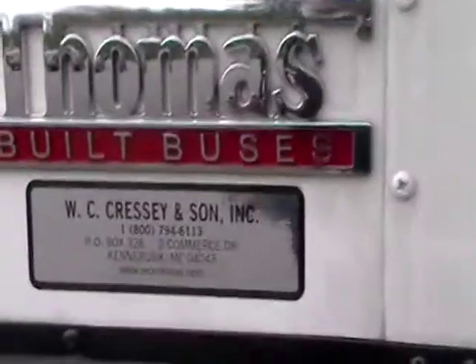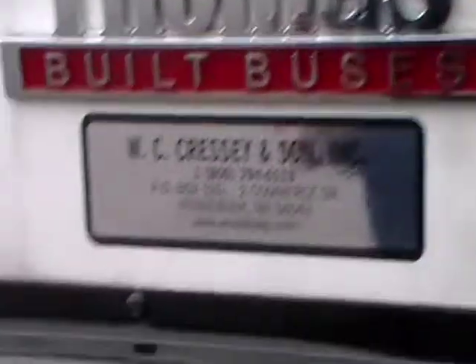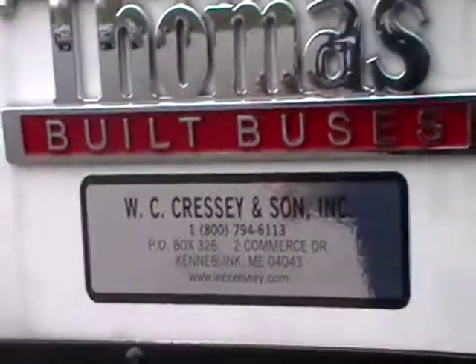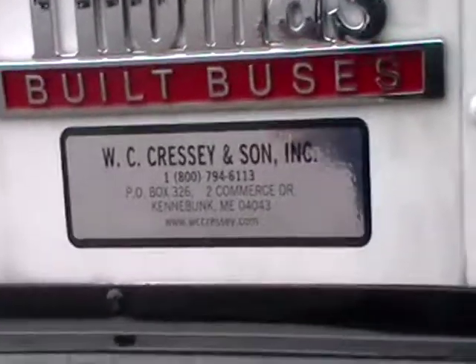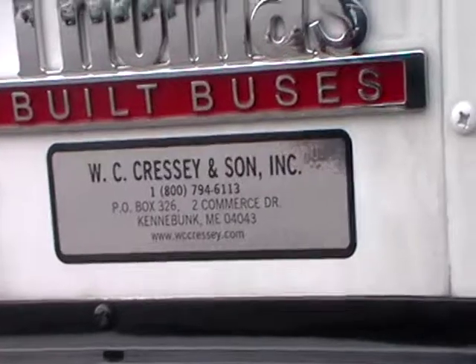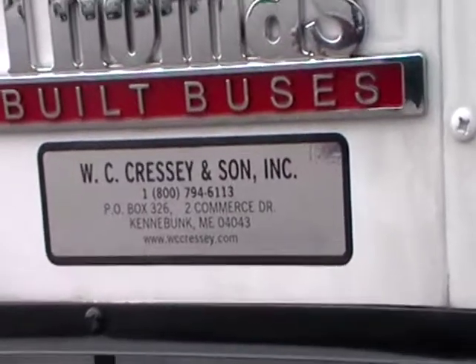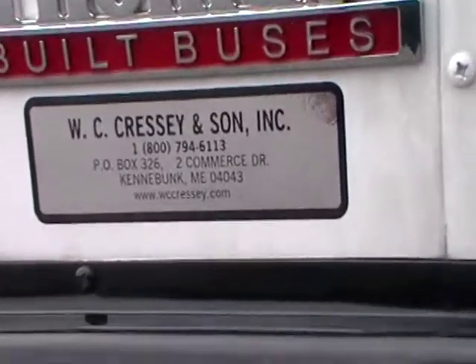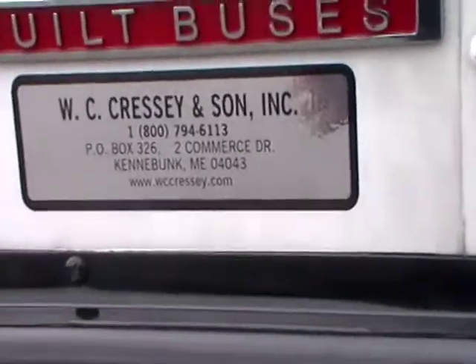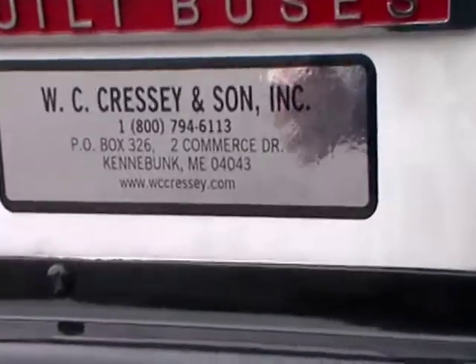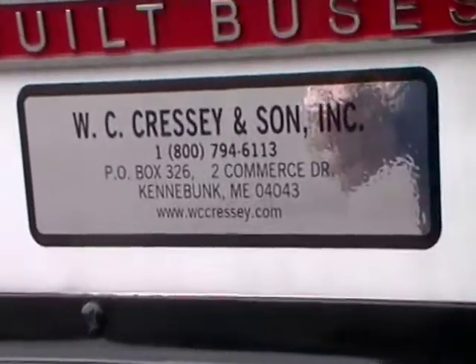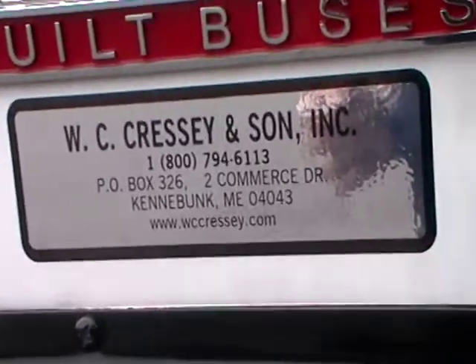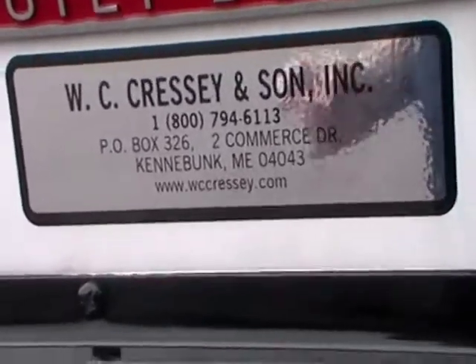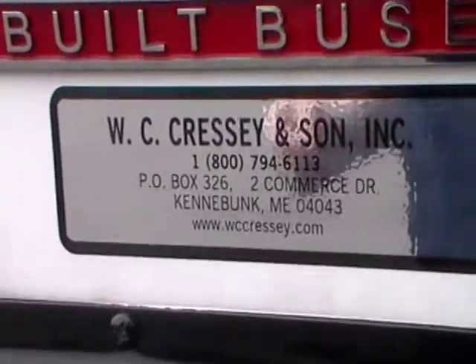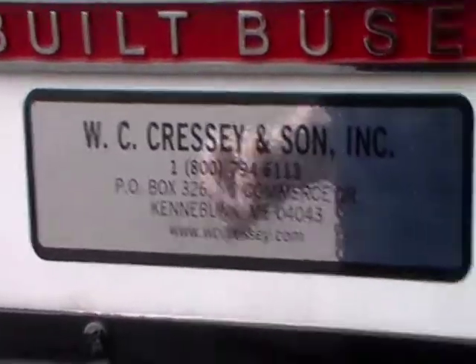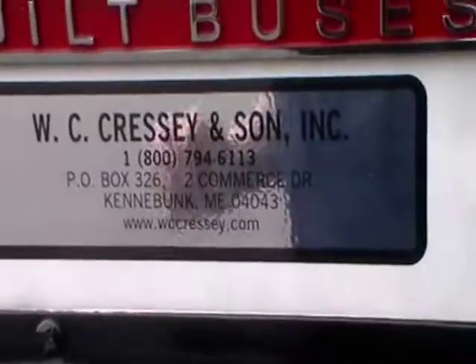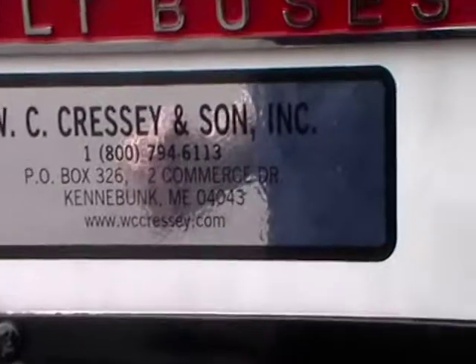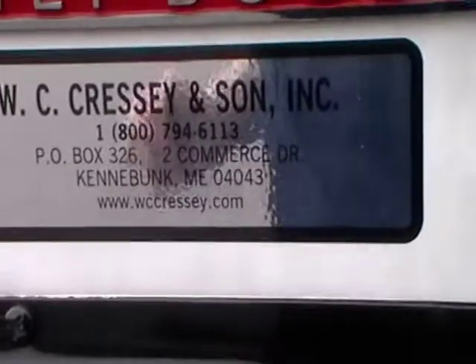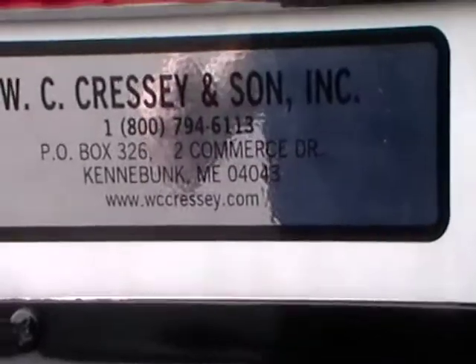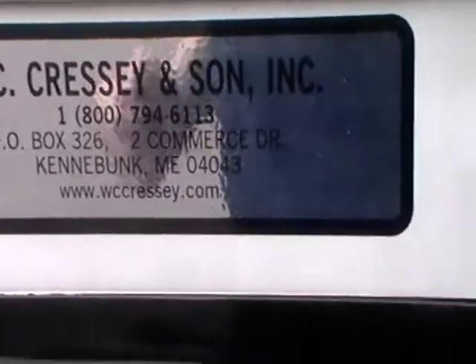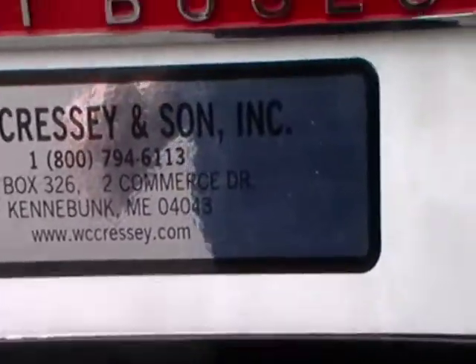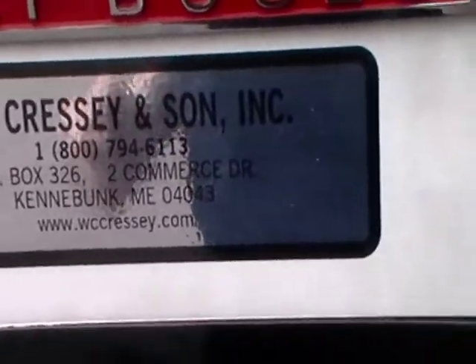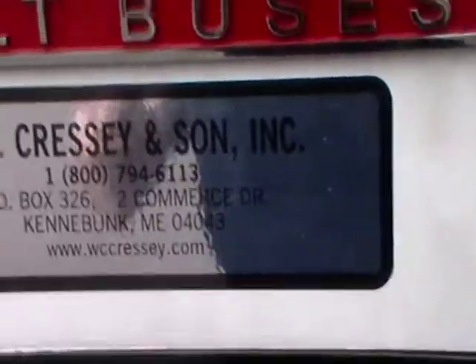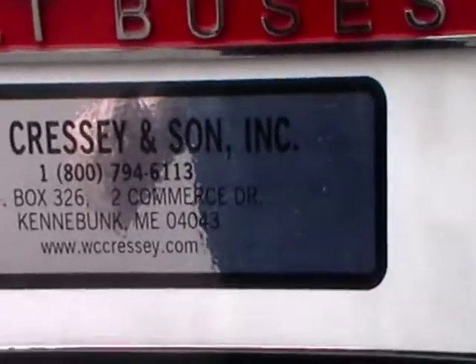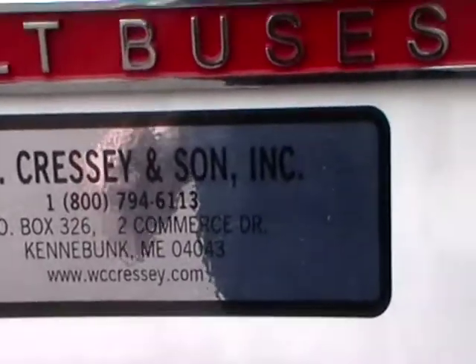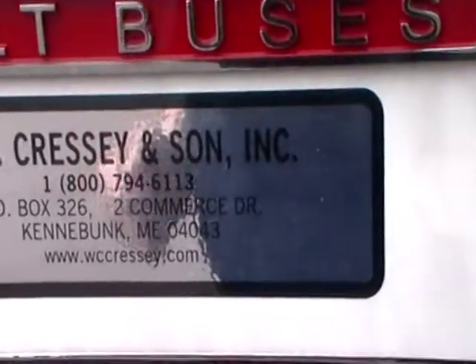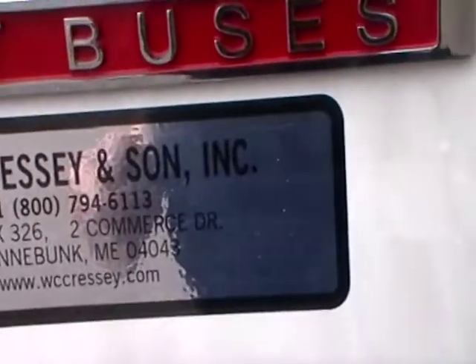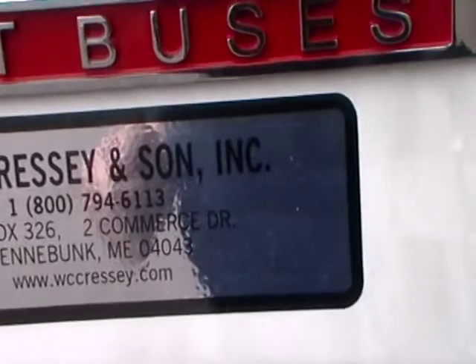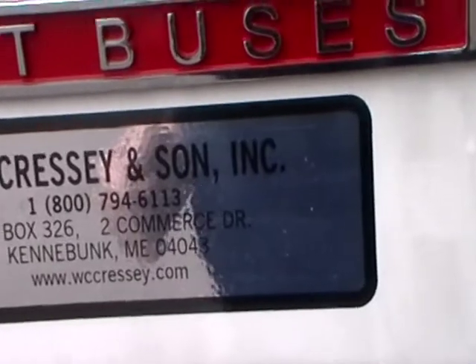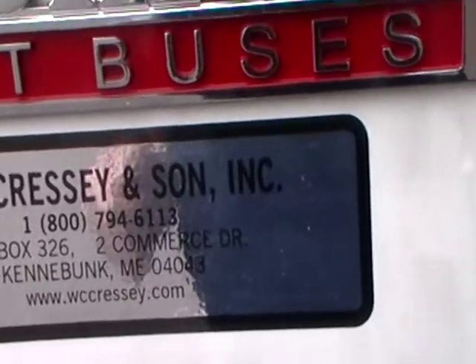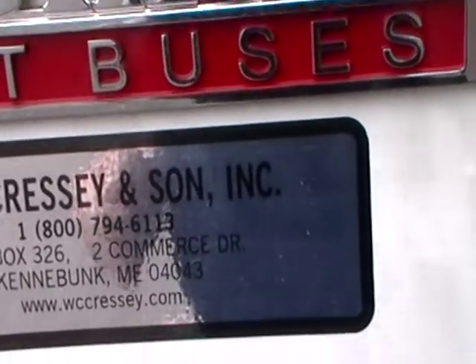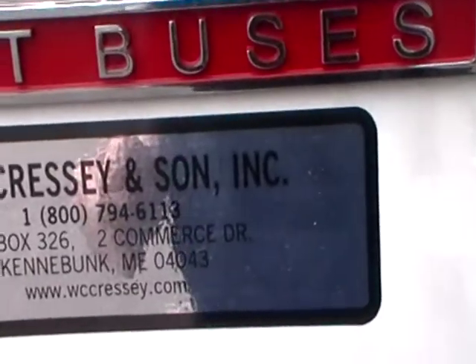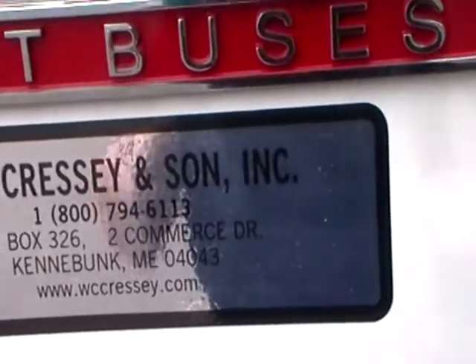I bought this from W.C. Cressy and Son Incorporation, 1-800-794-6113.